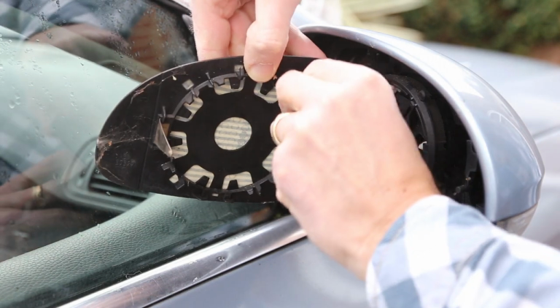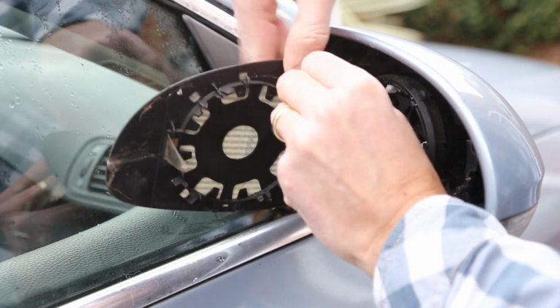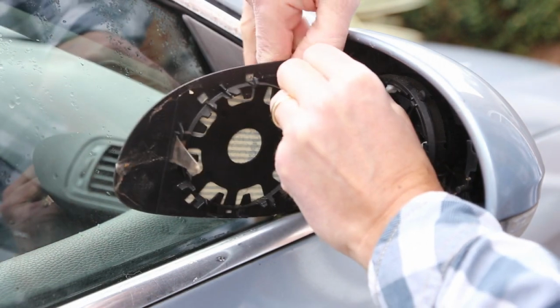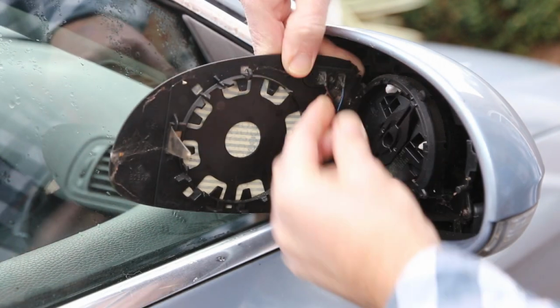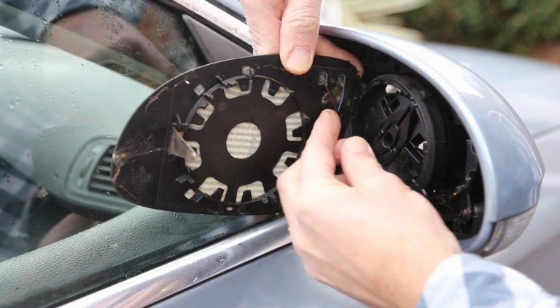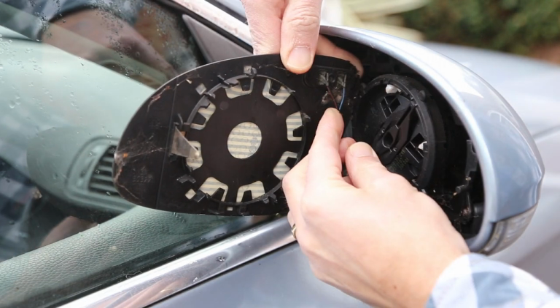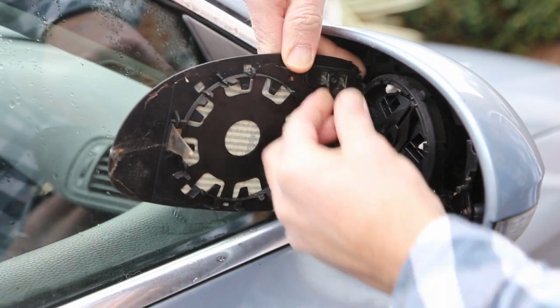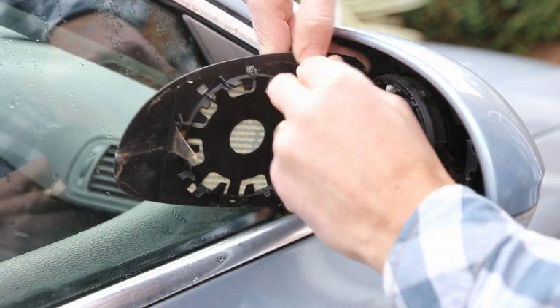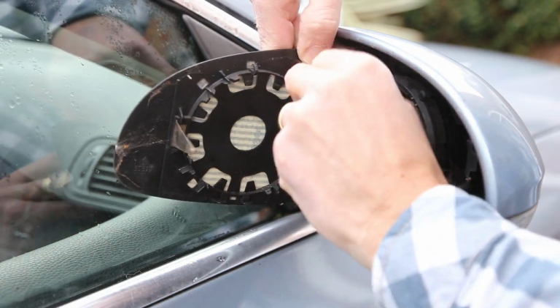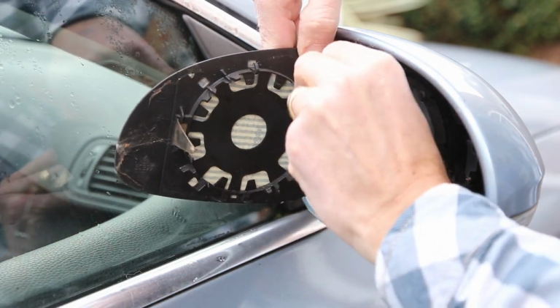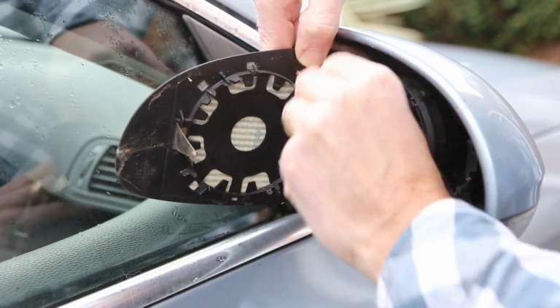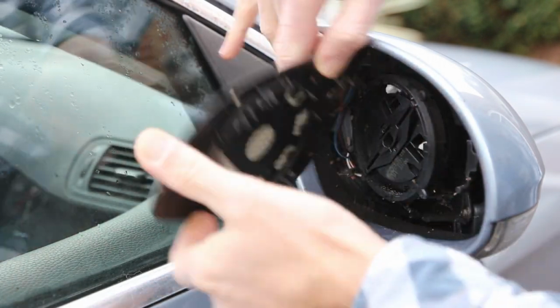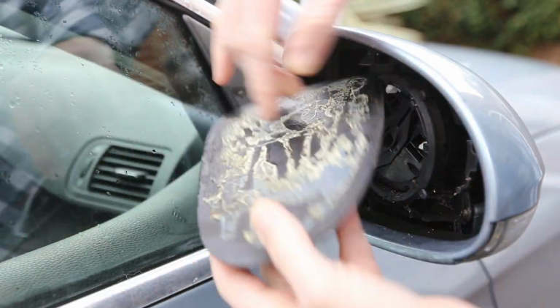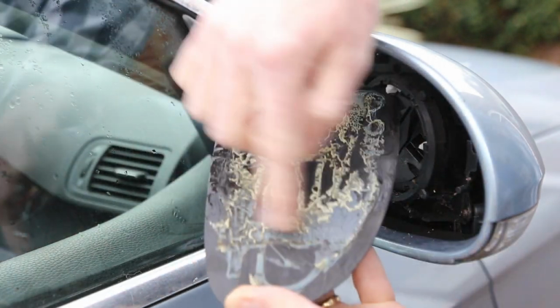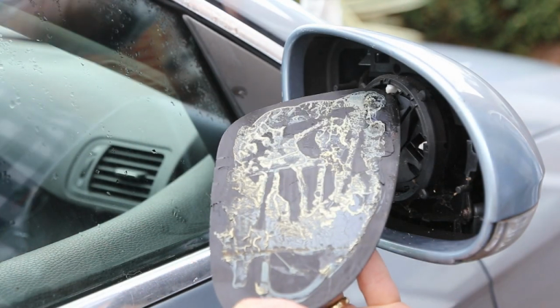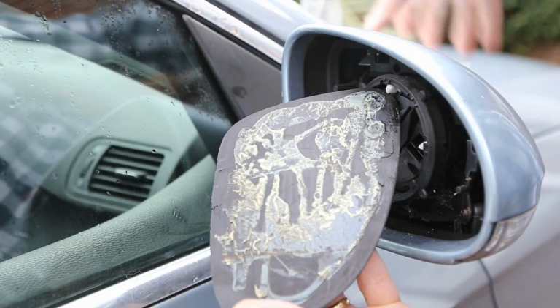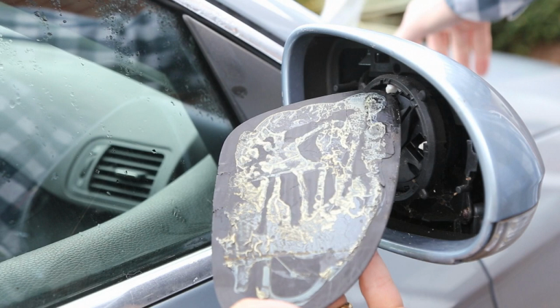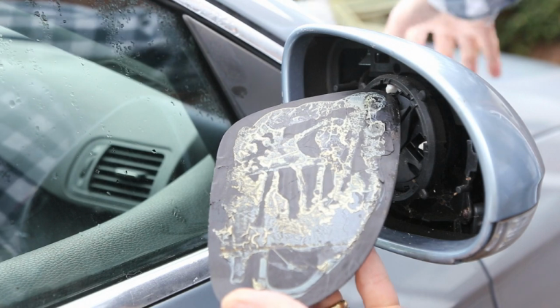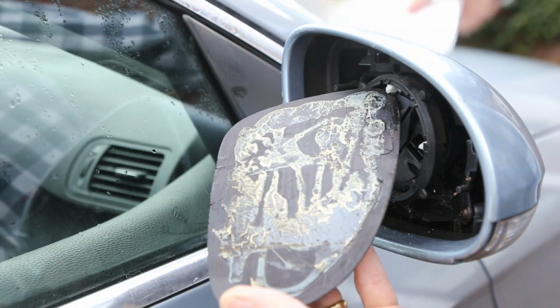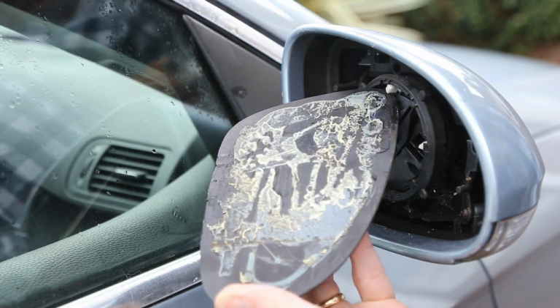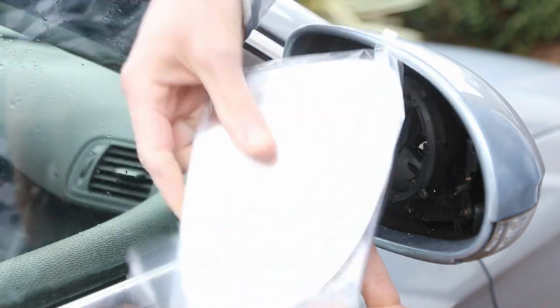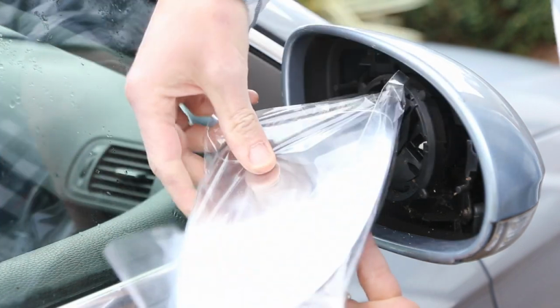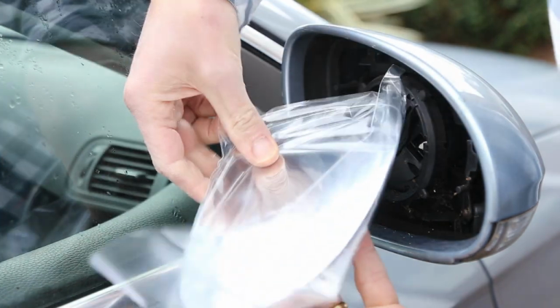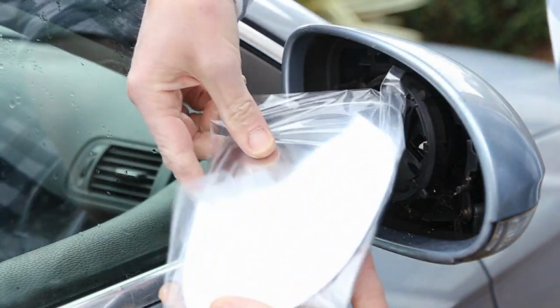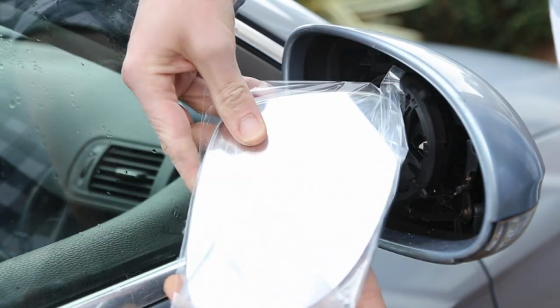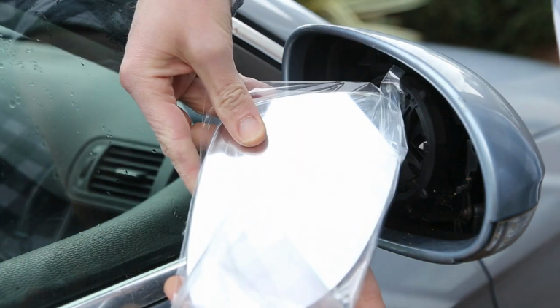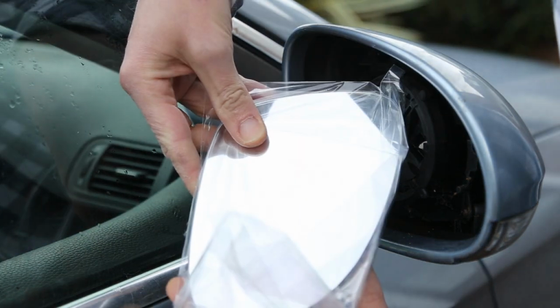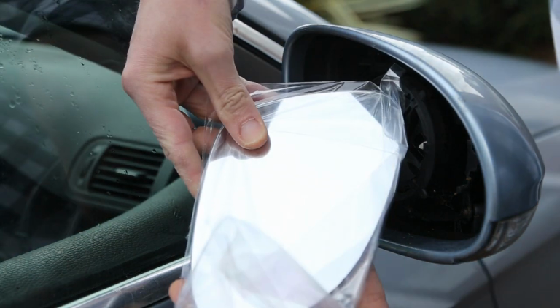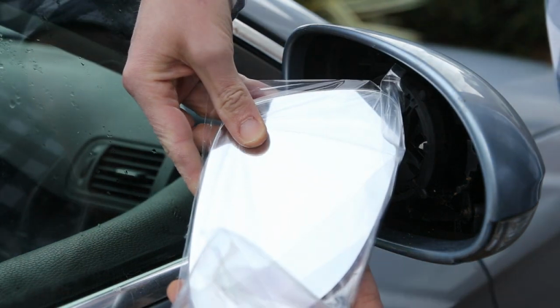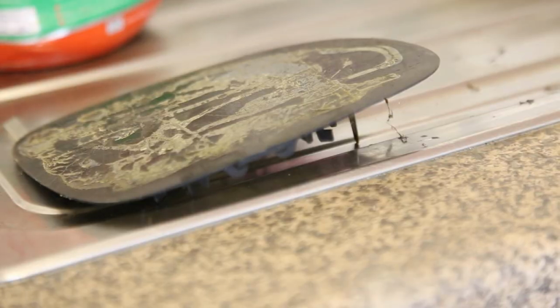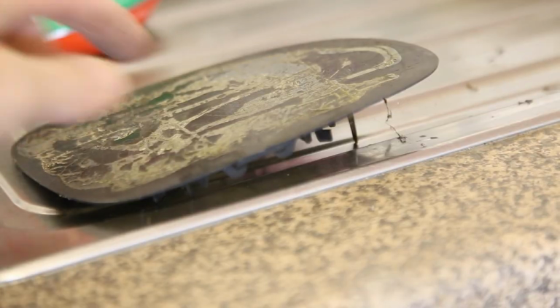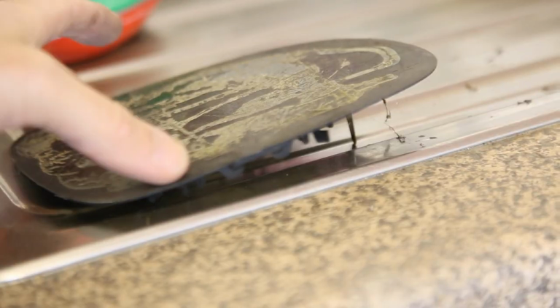You can then remove the terminals and we can then attach the glass onto the backing plate.